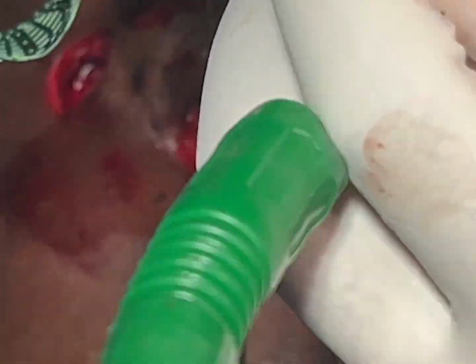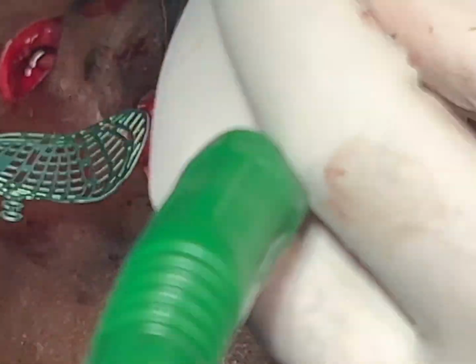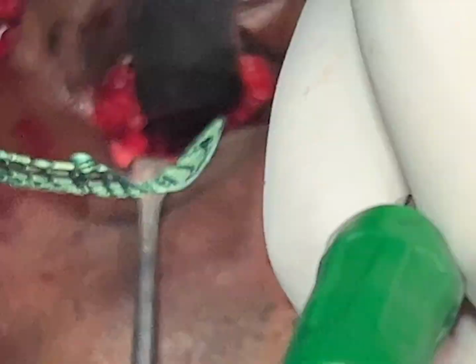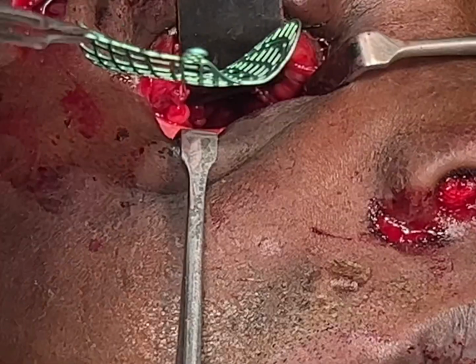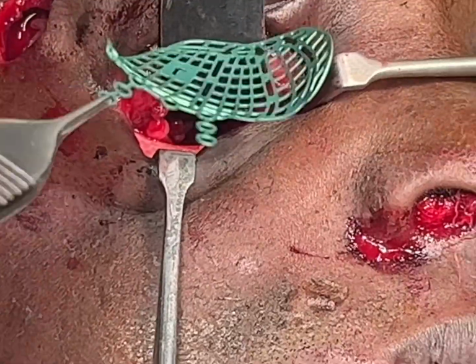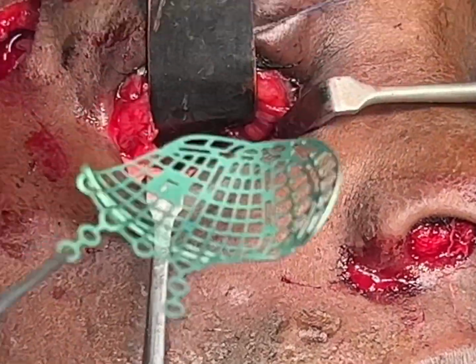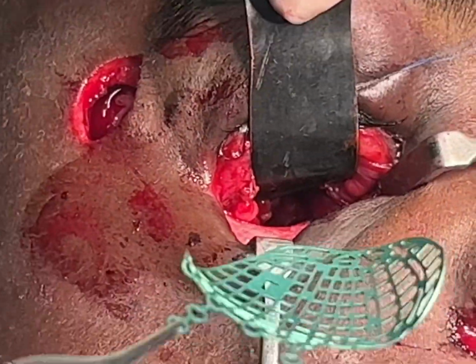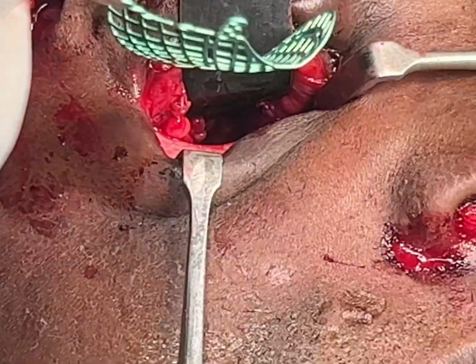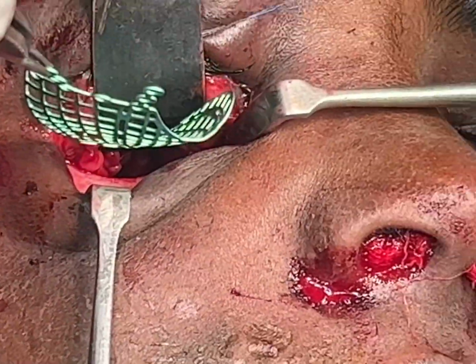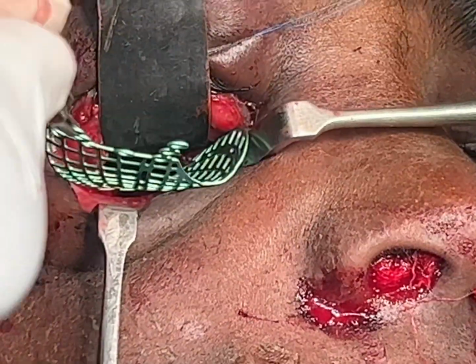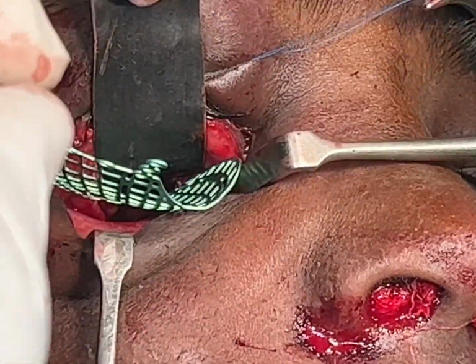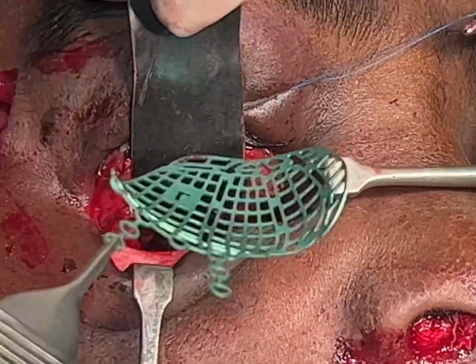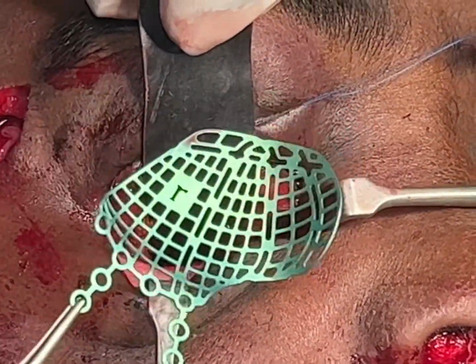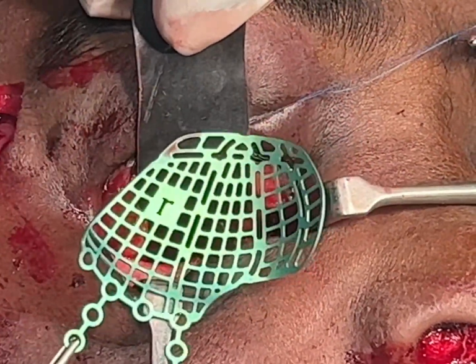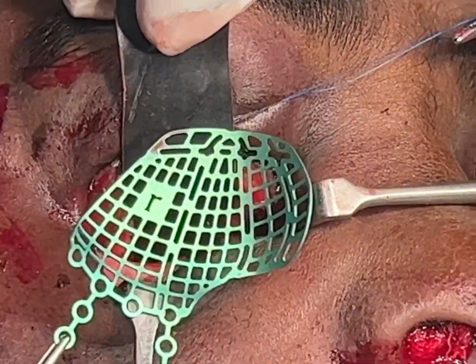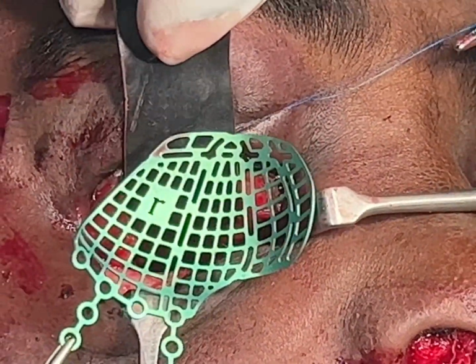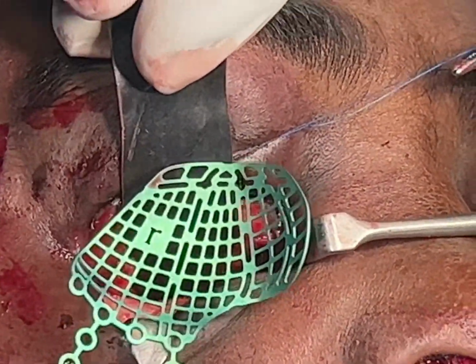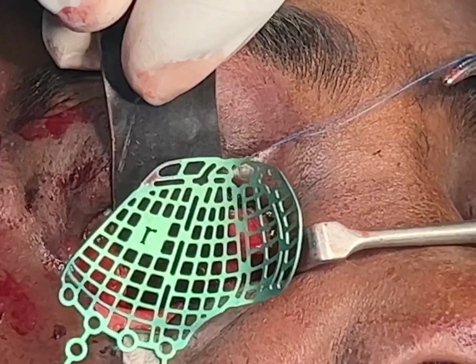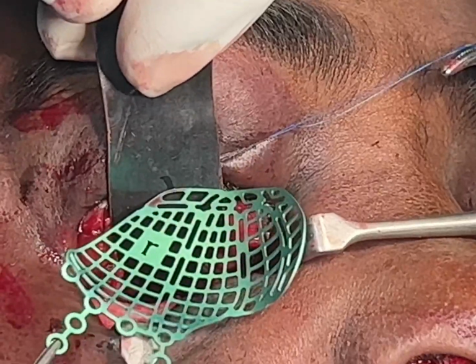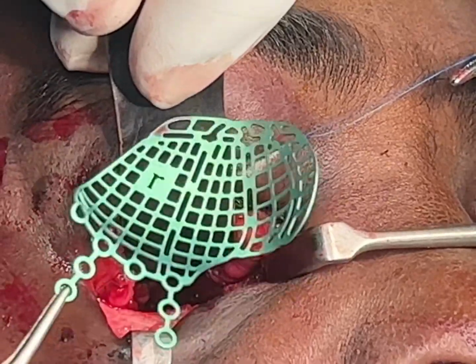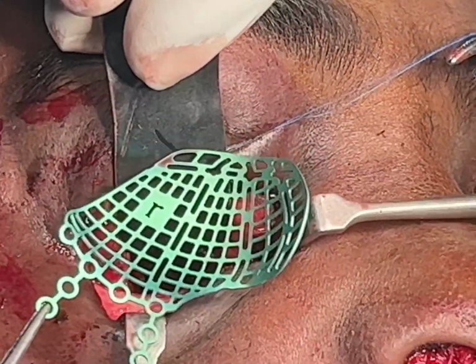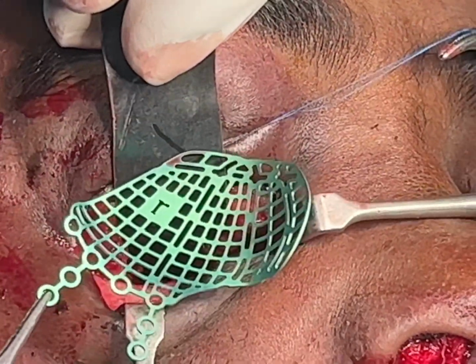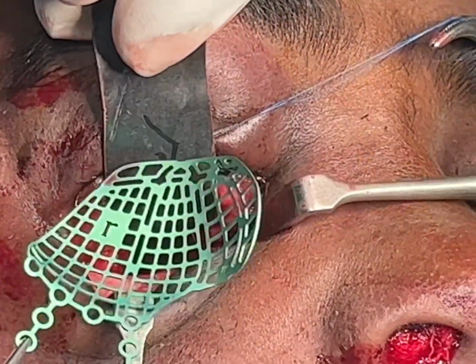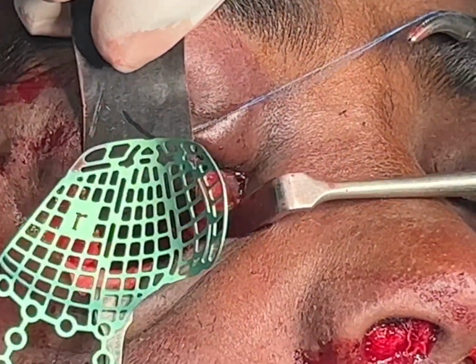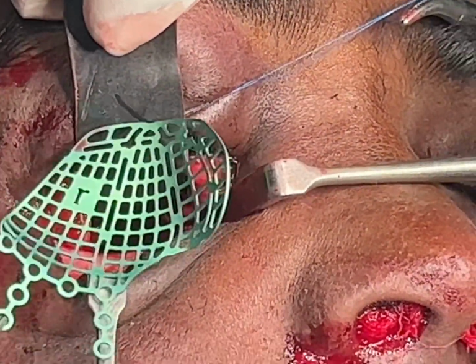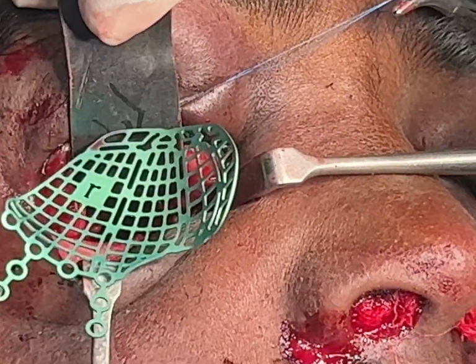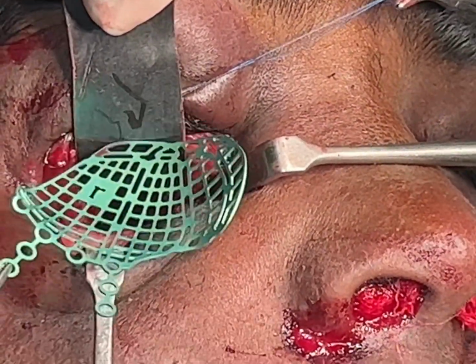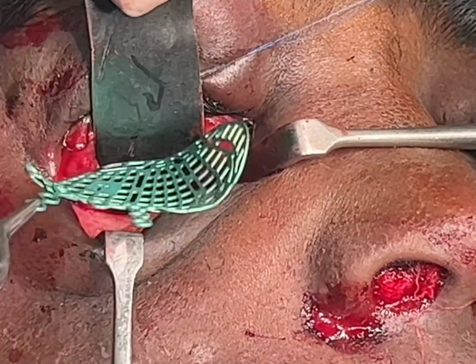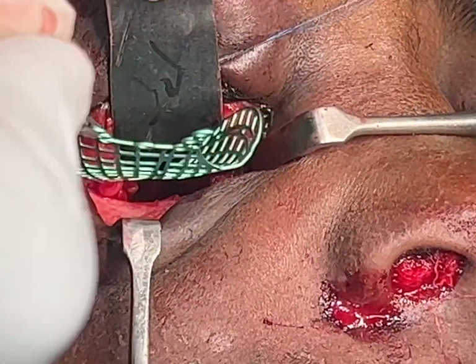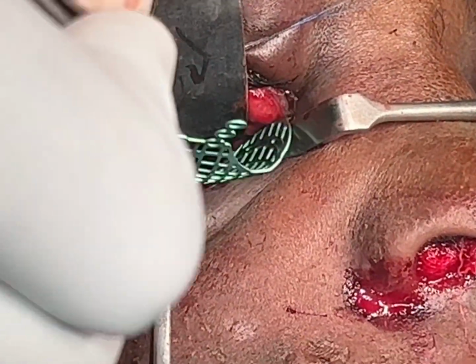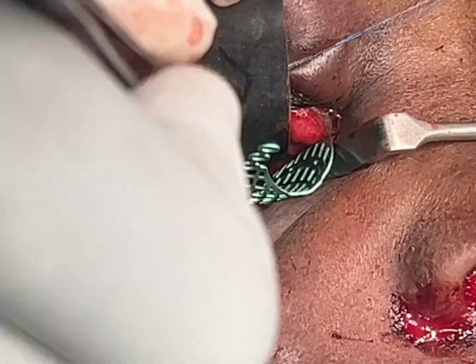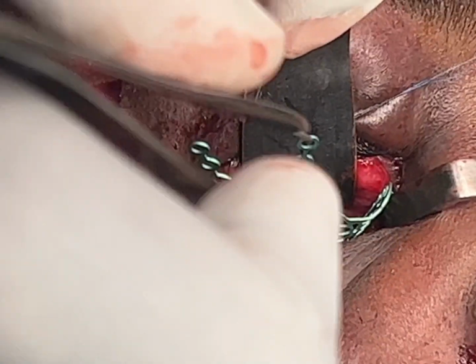The orbital floor is going to be reconstructed with this orbital floor and medial wall reconstruction plate.